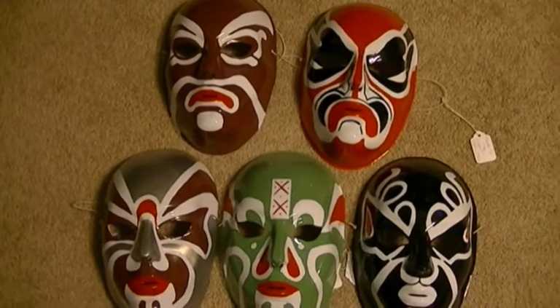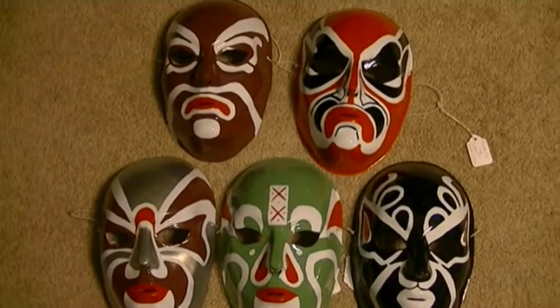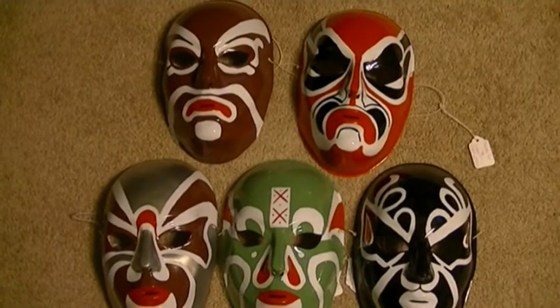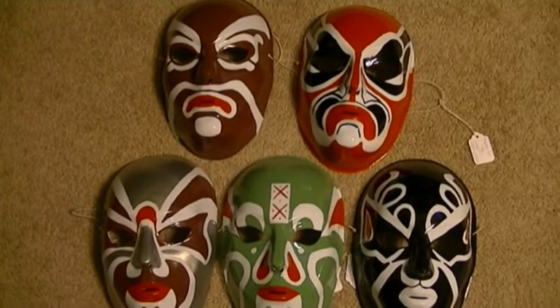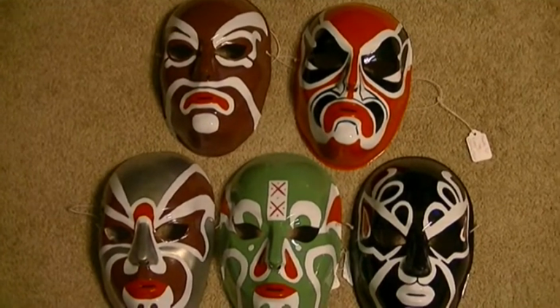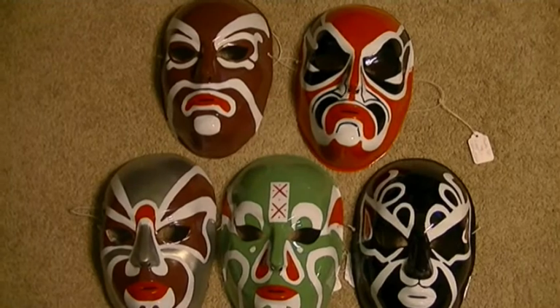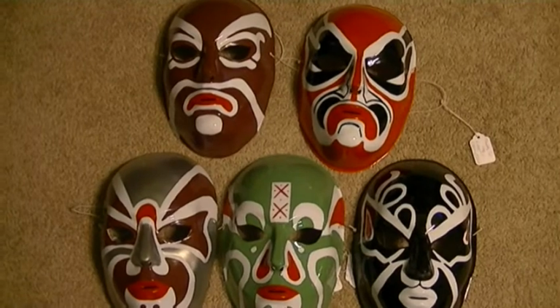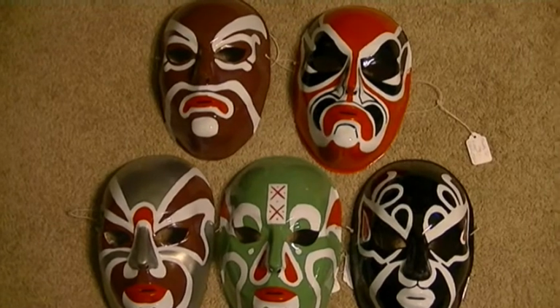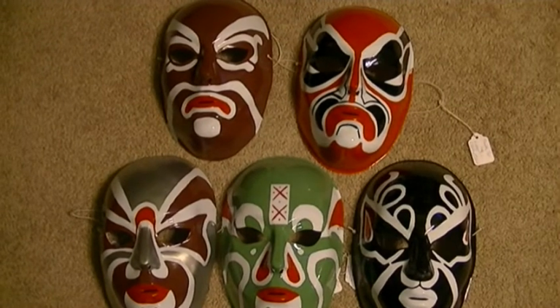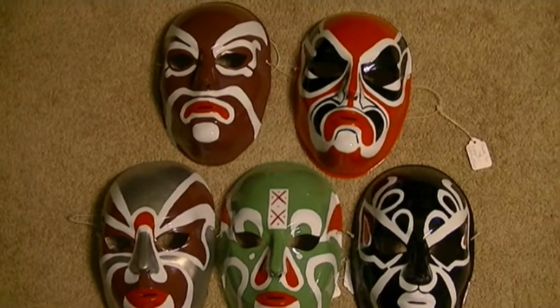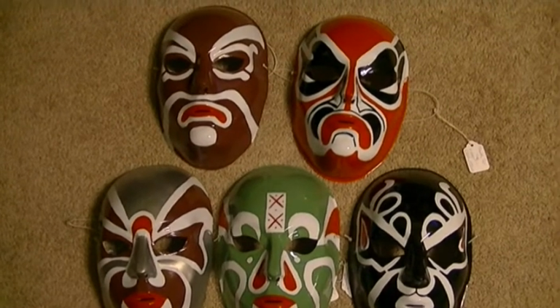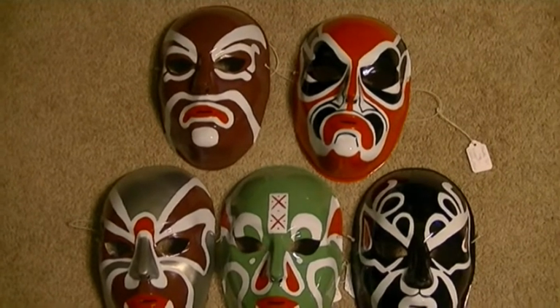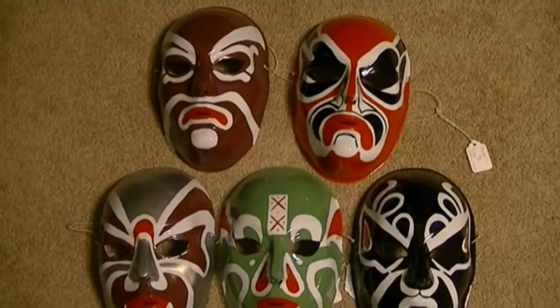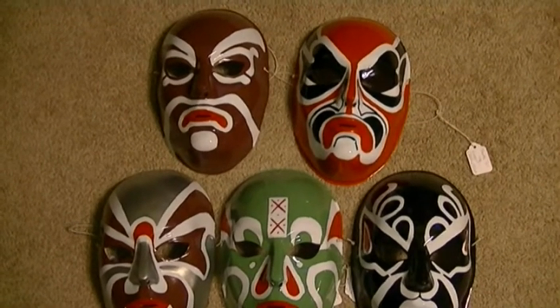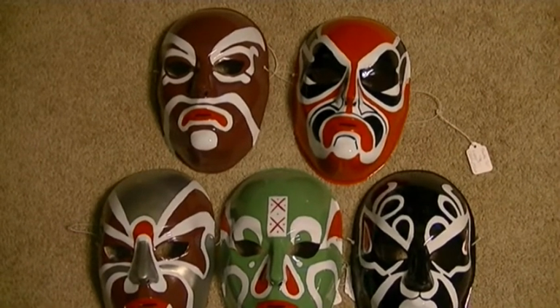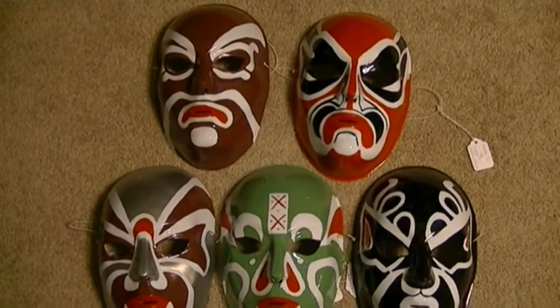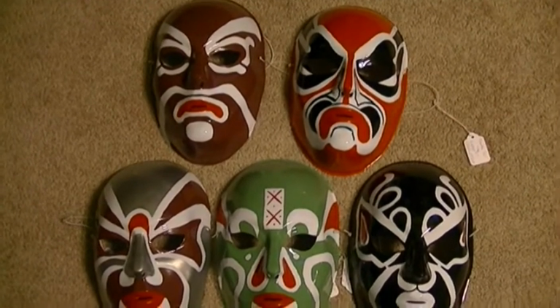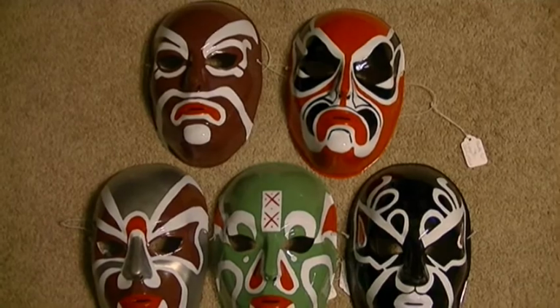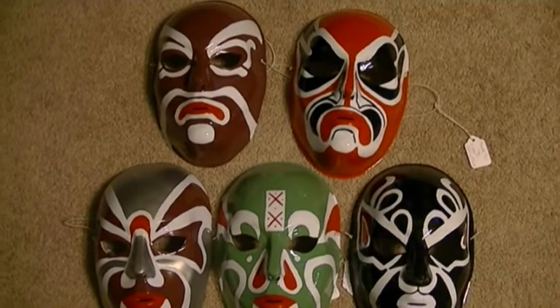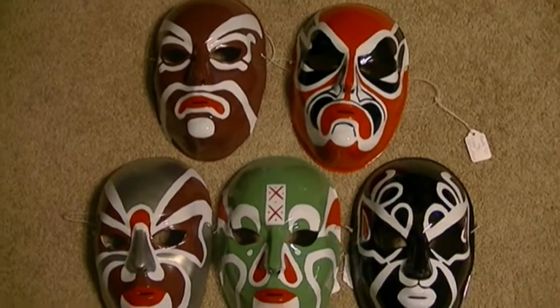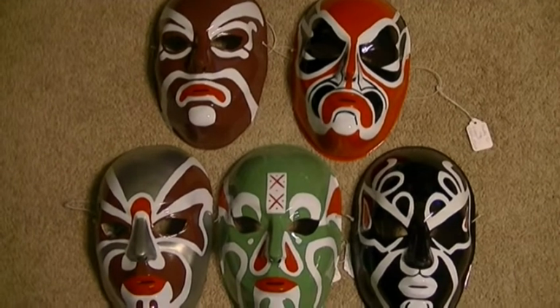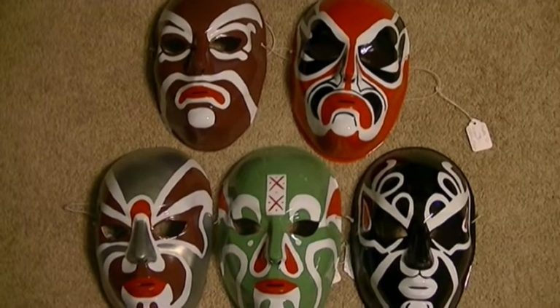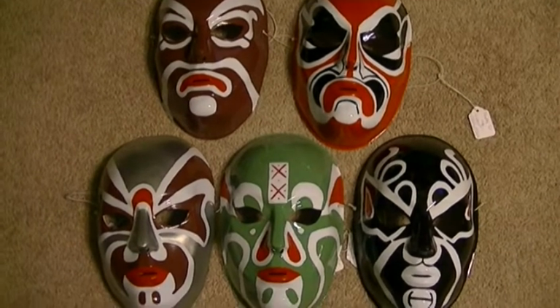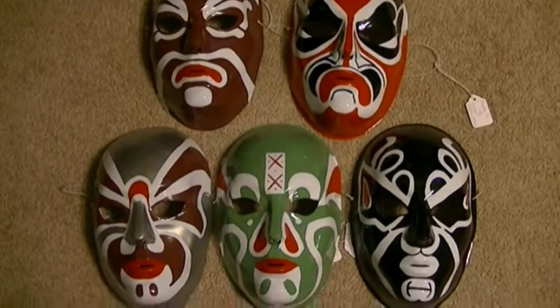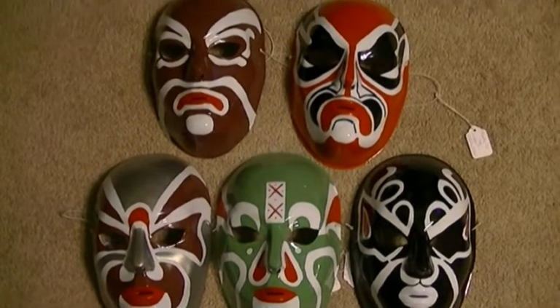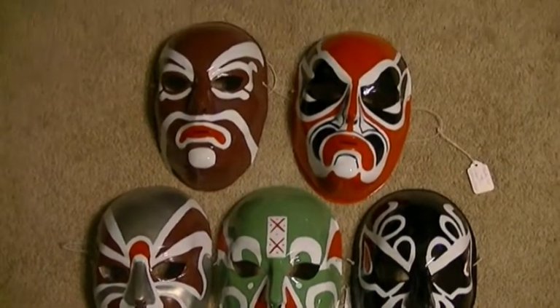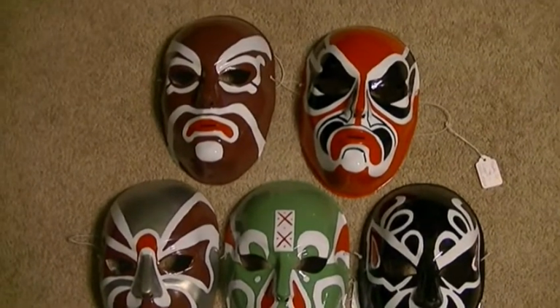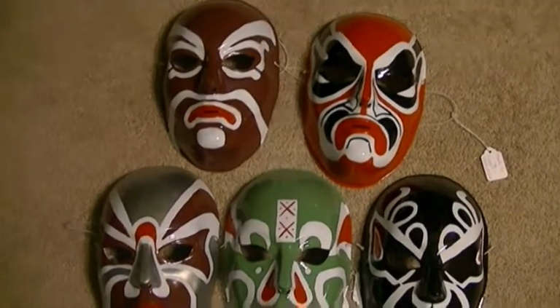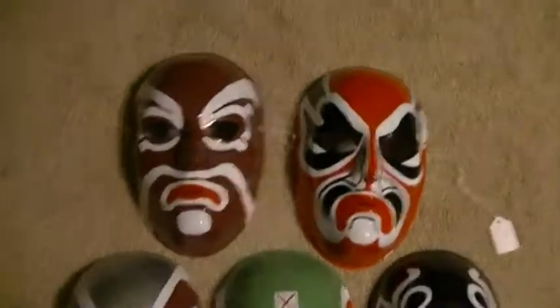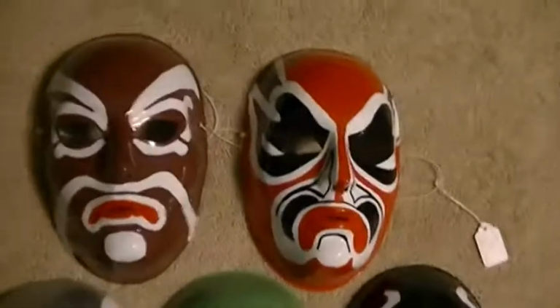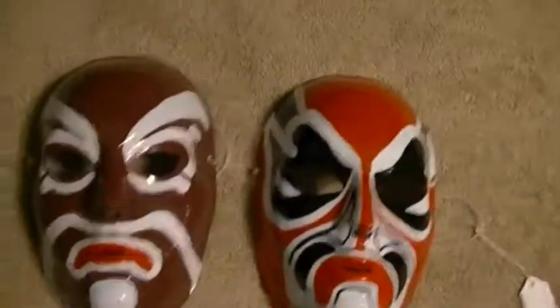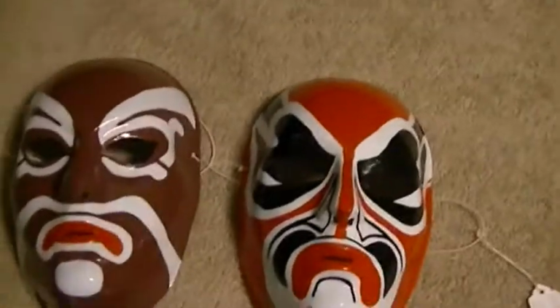So here's another set of masks made. I'm gonna try to get a close-up here so you can kind of see what you're buying and see if you like them.